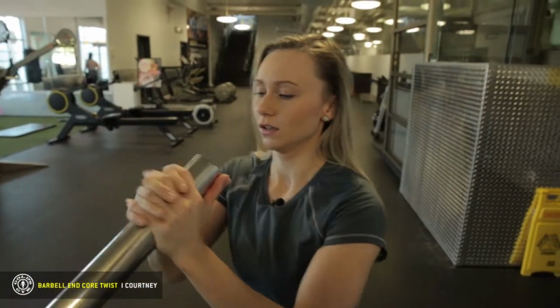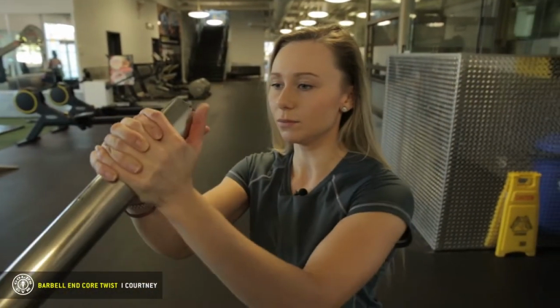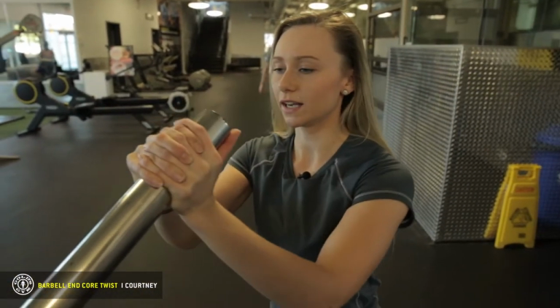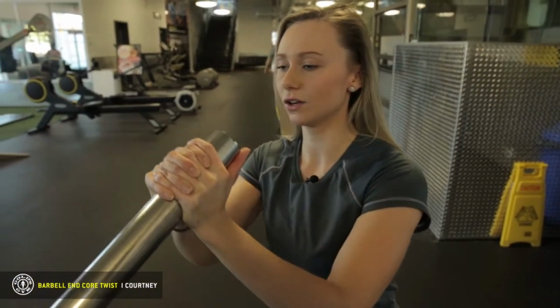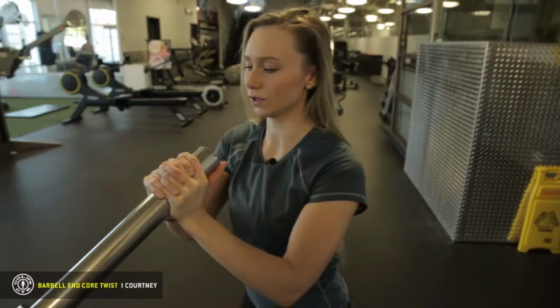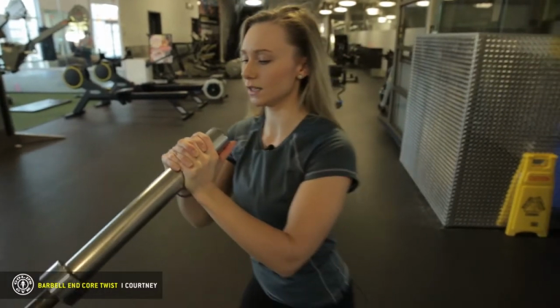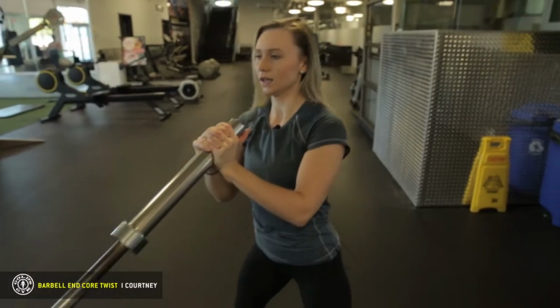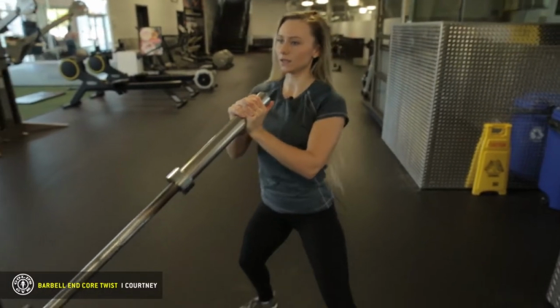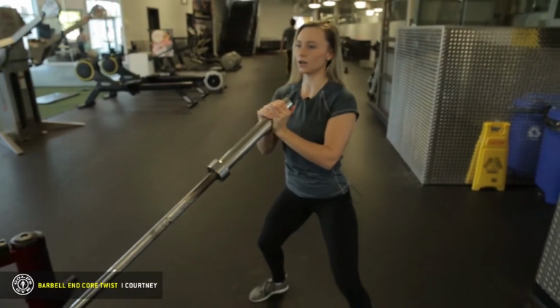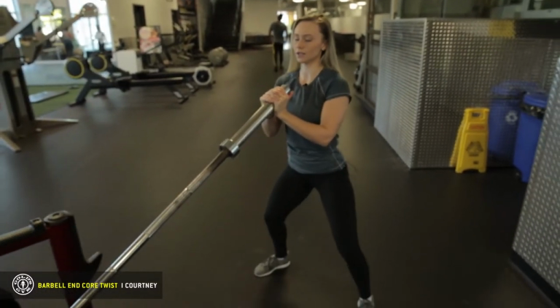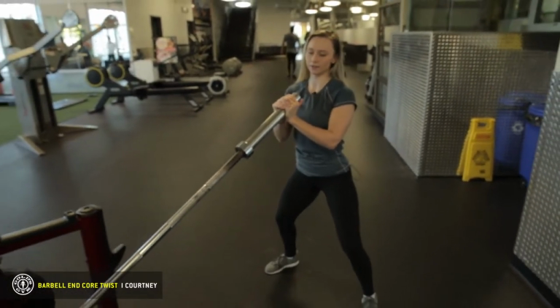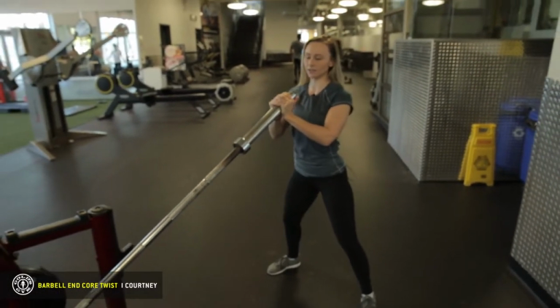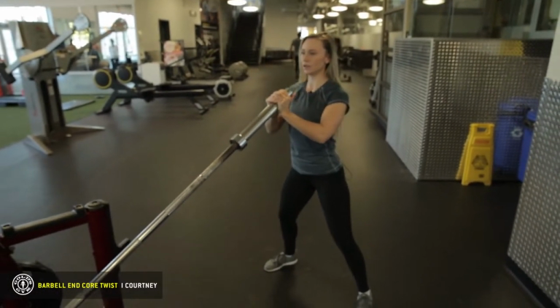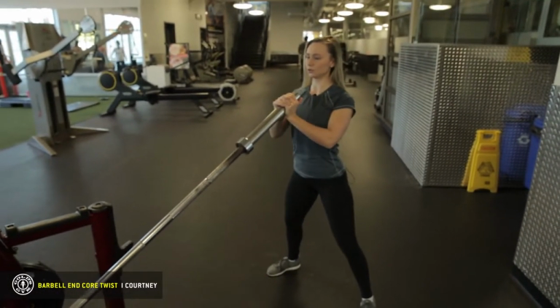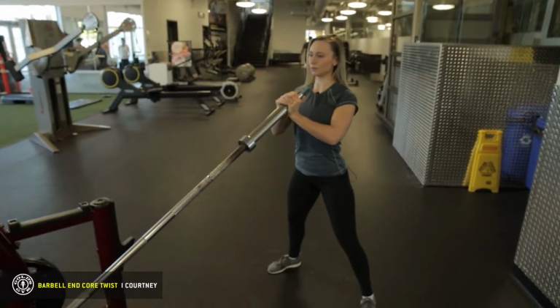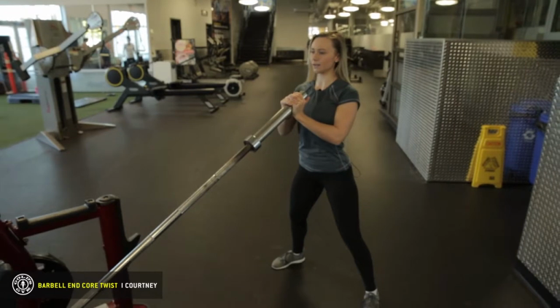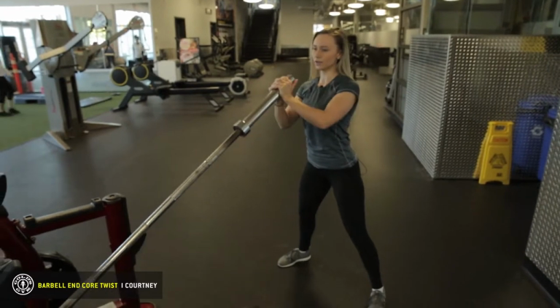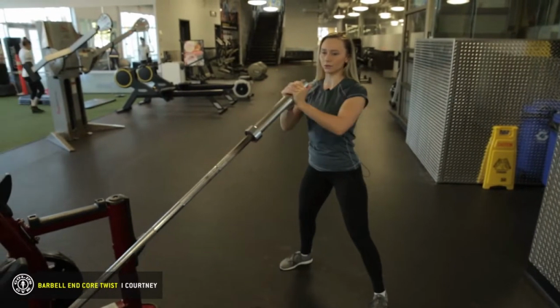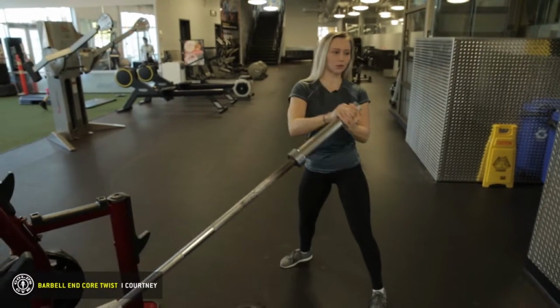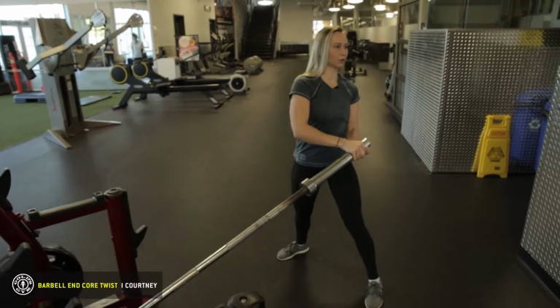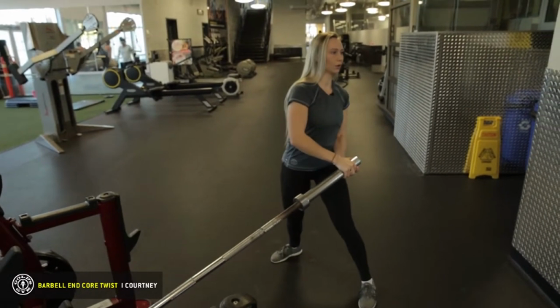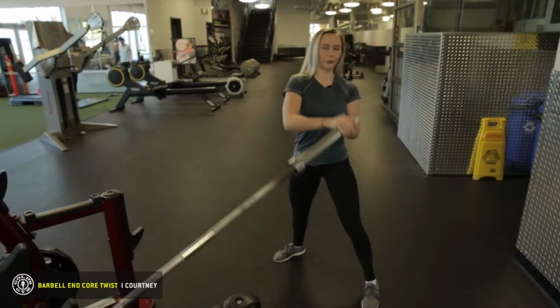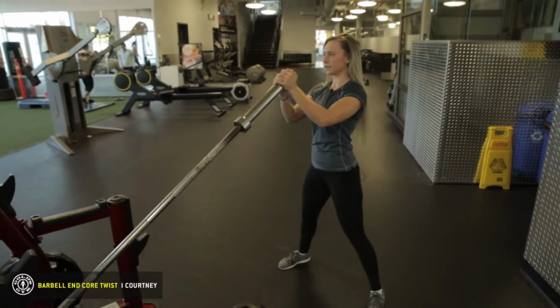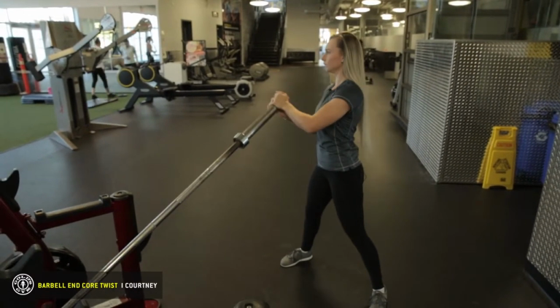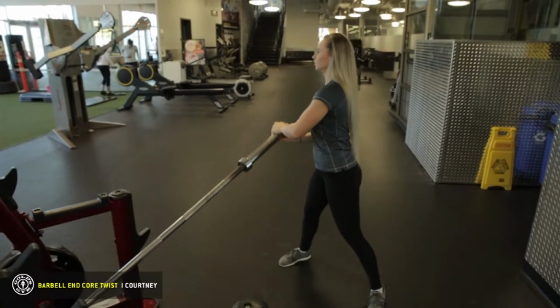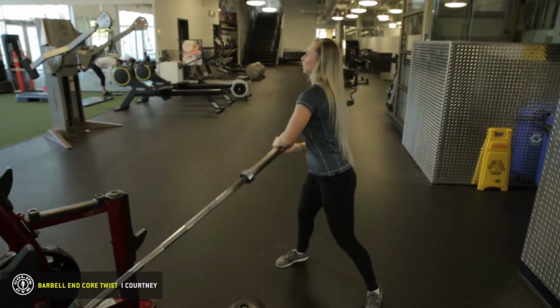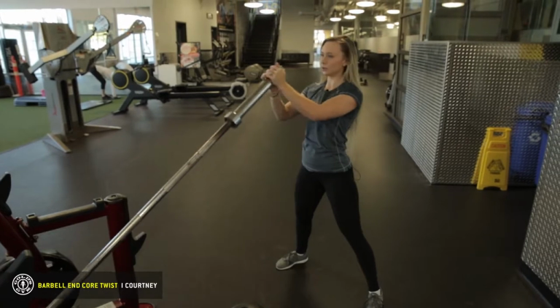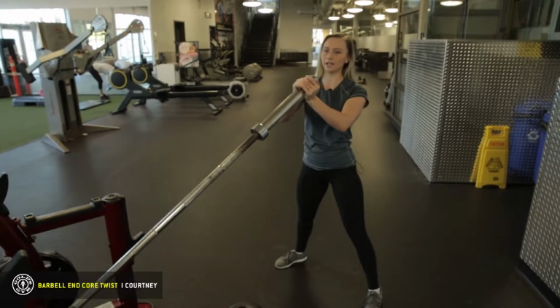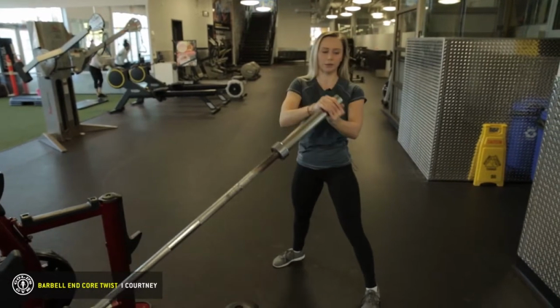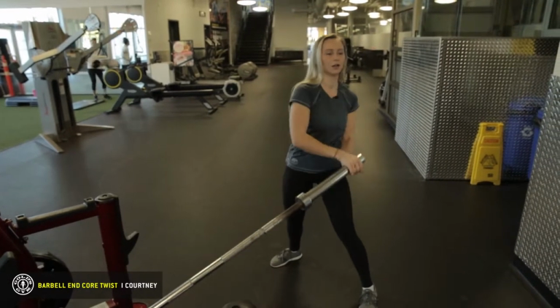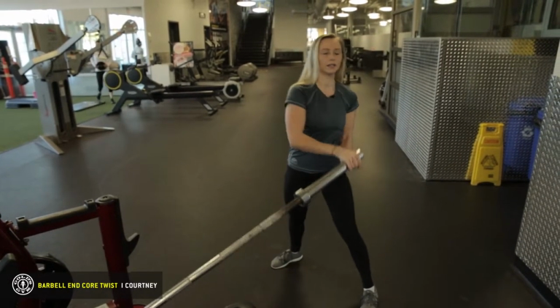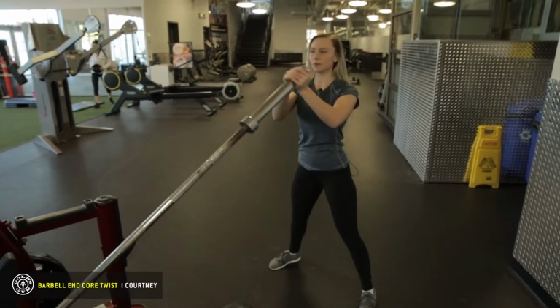Keep your hands together, core tight, sit up nice and tall, slight bend at the knees, keep those shoulder blades back and down. I just want to twist with our core — exhale, inhale coming down, exhale coming up.